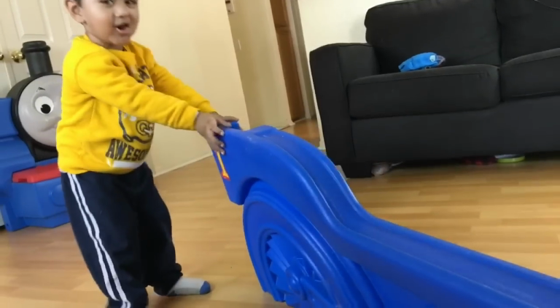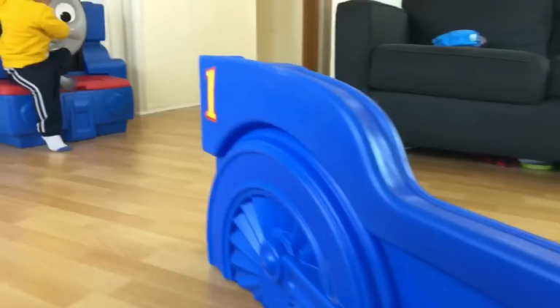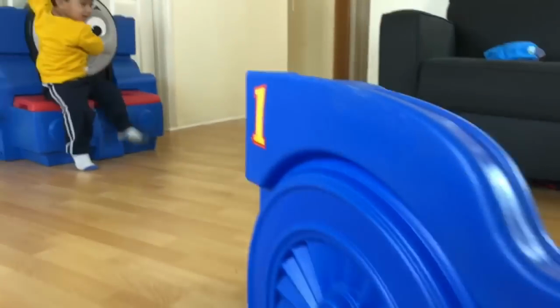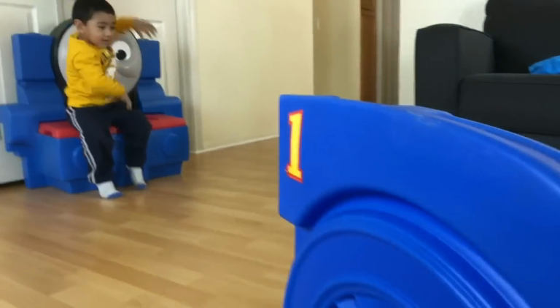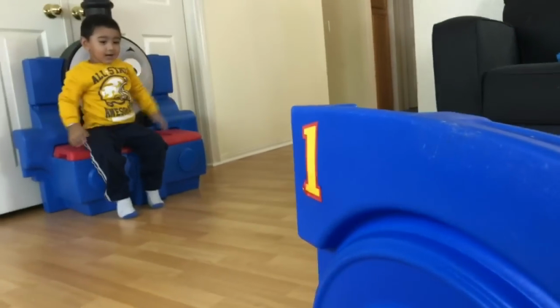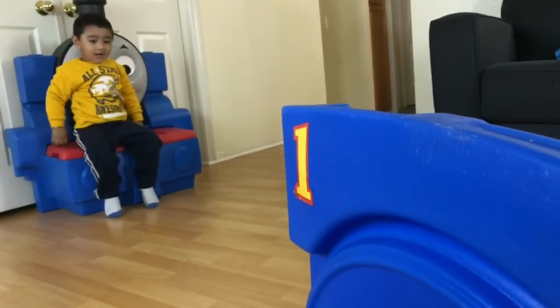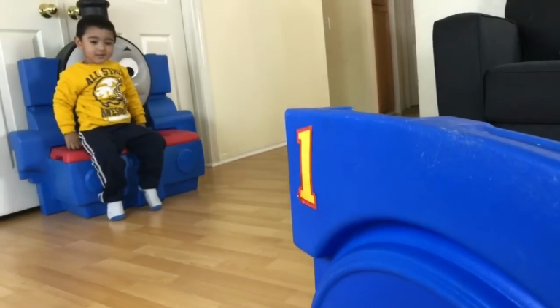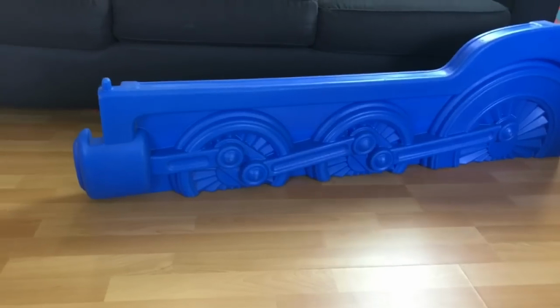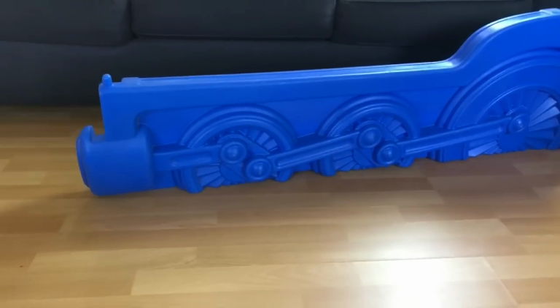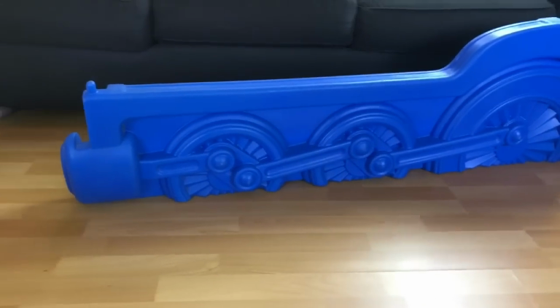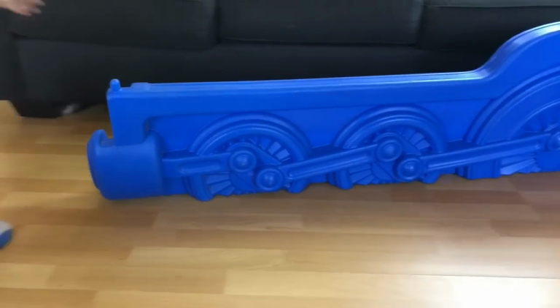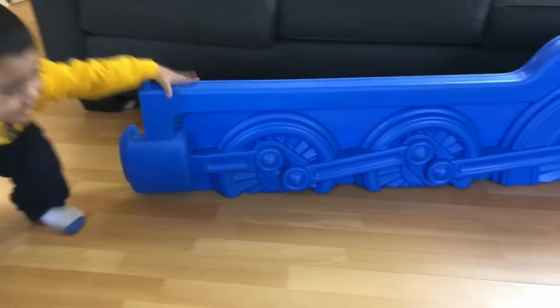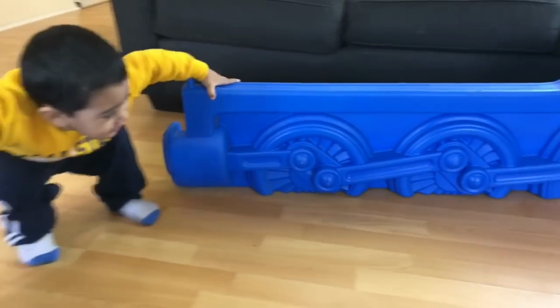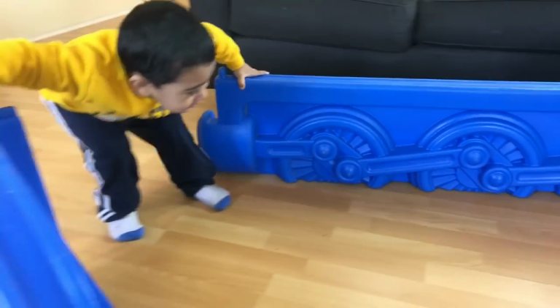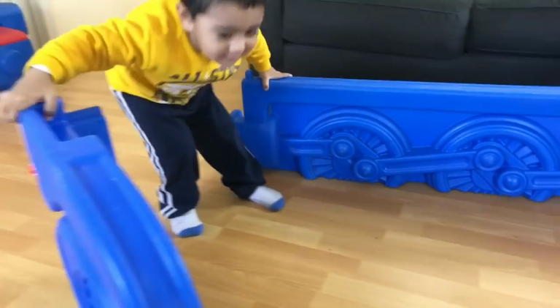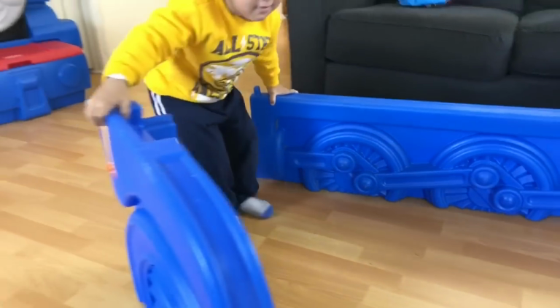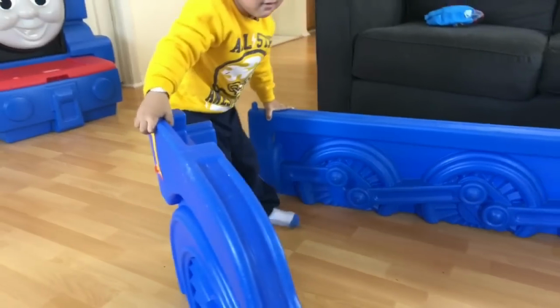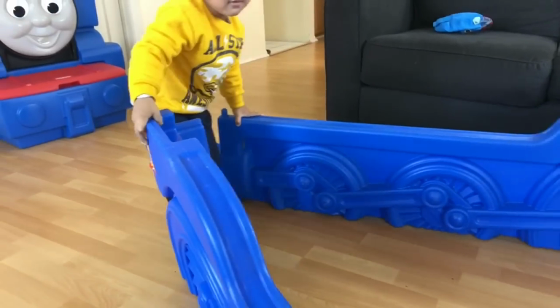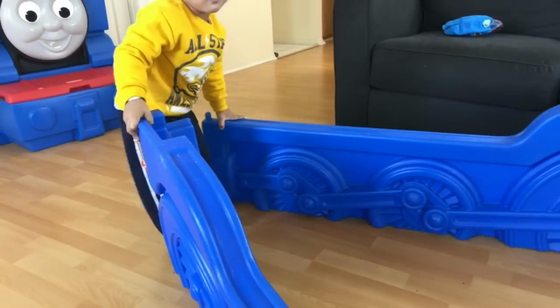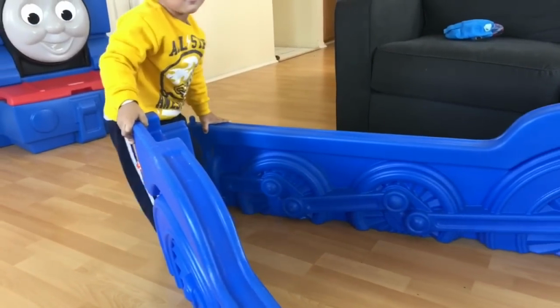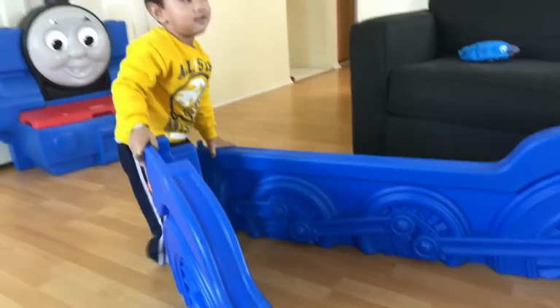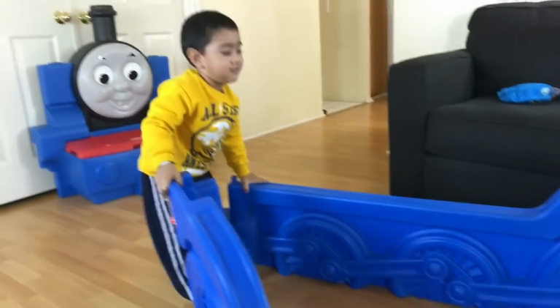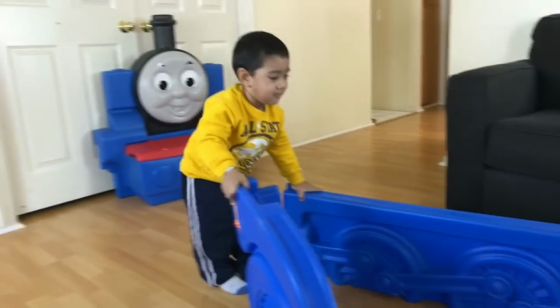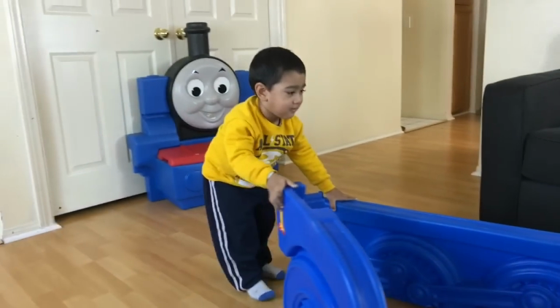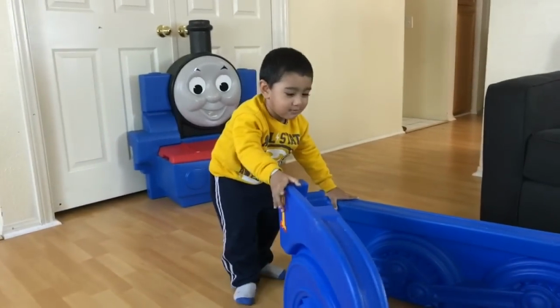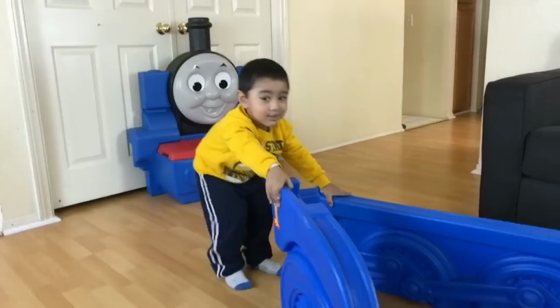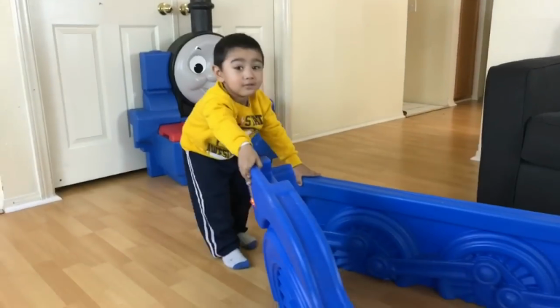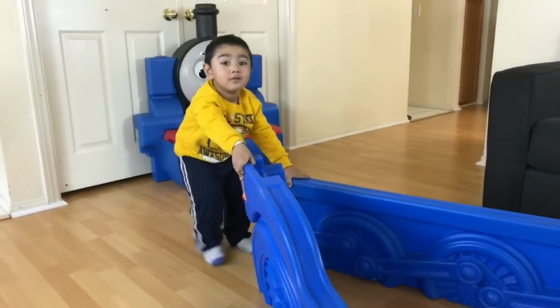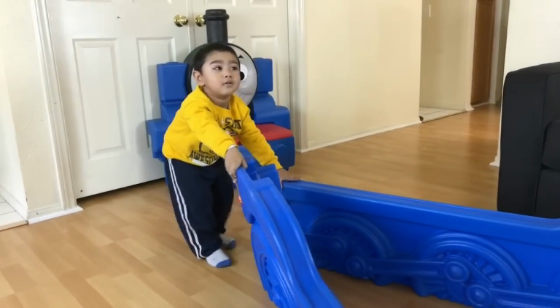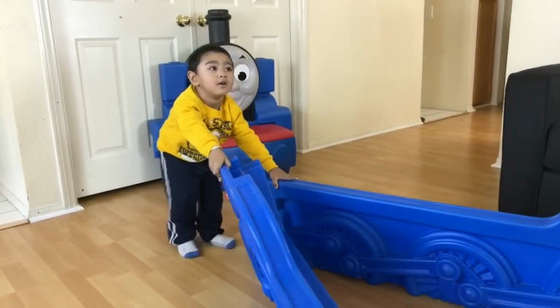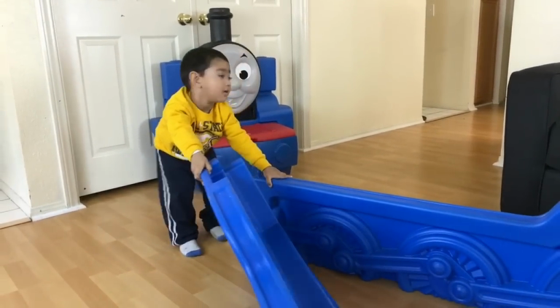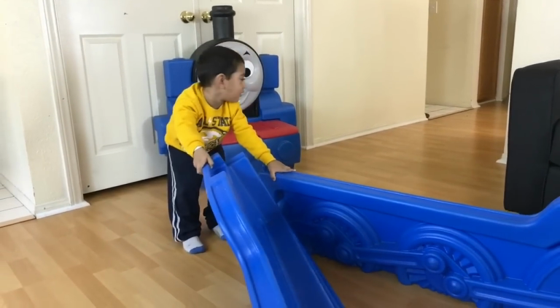You can see number one. The other wheels — are you trying to grab those? Cool, go ahead, go ahead, more. That's awesome.